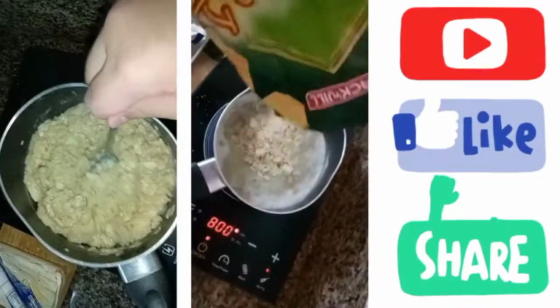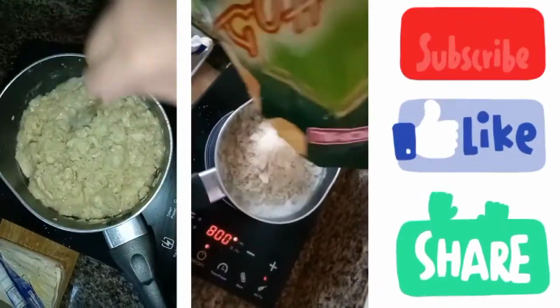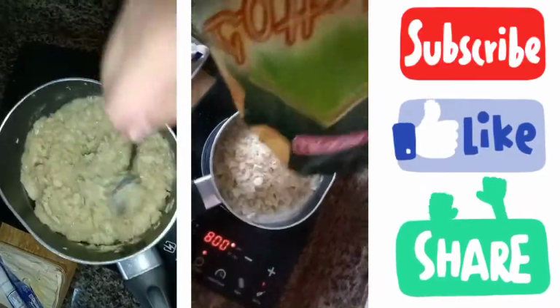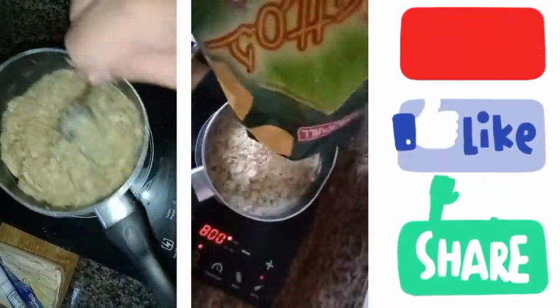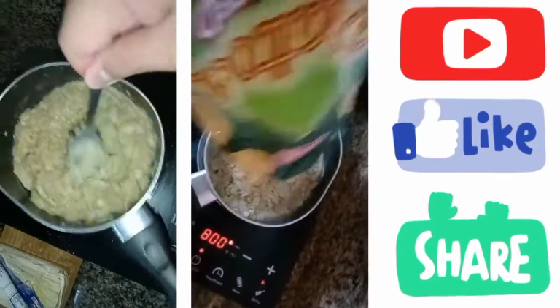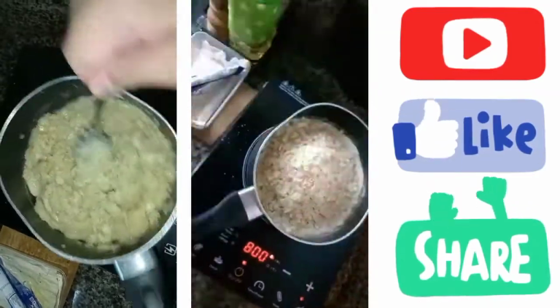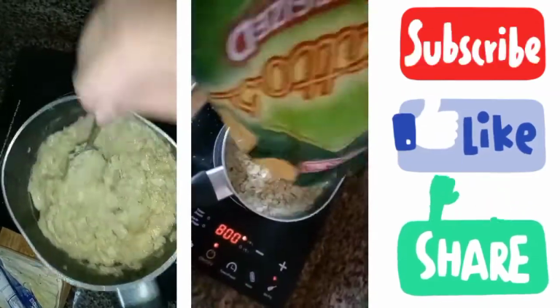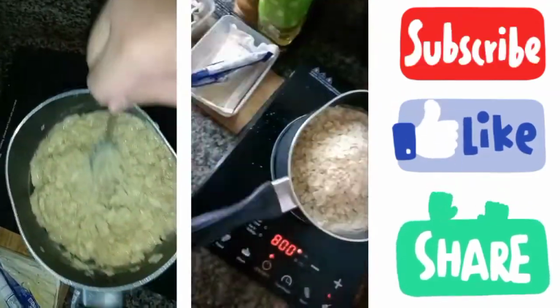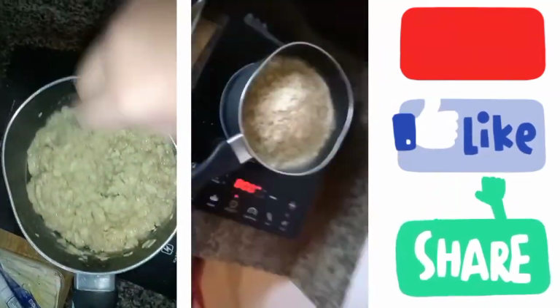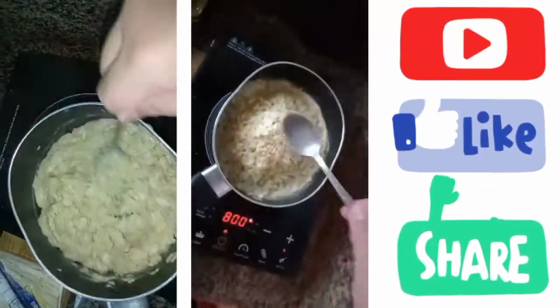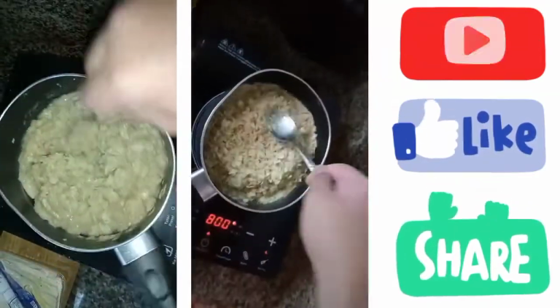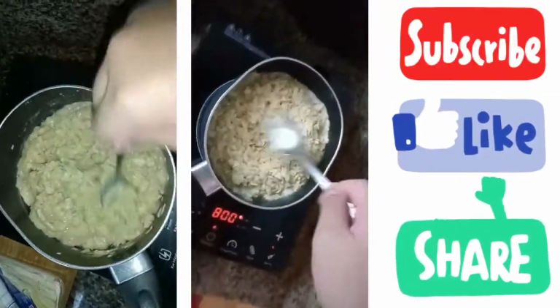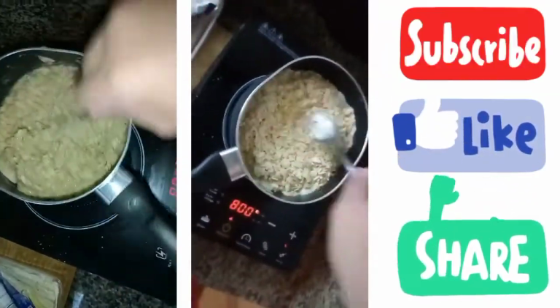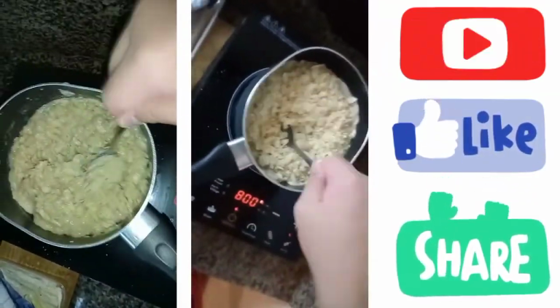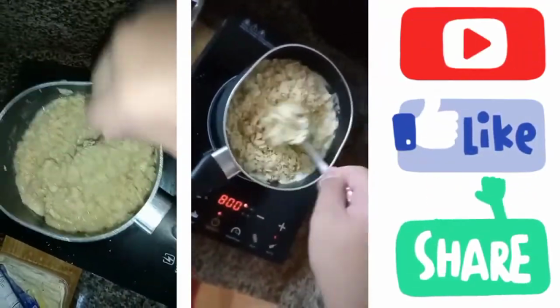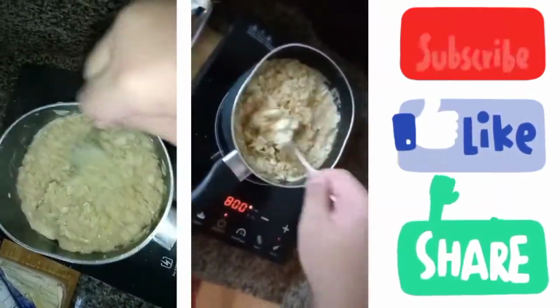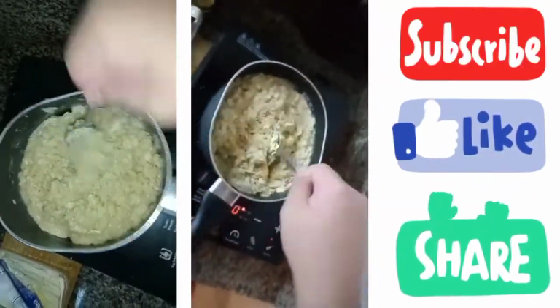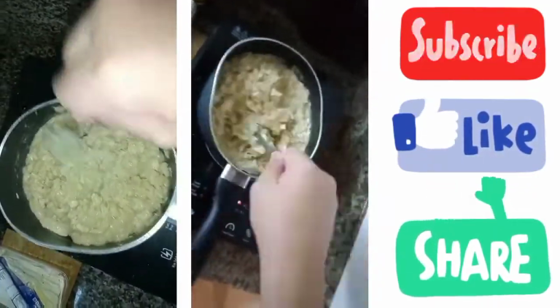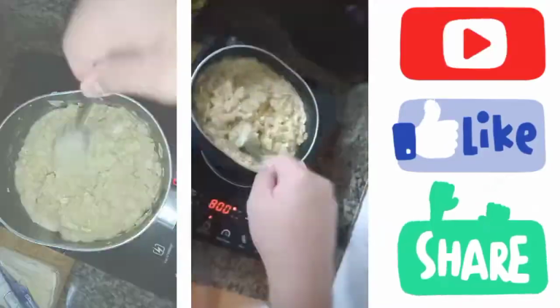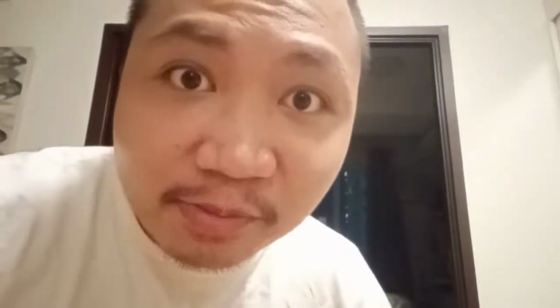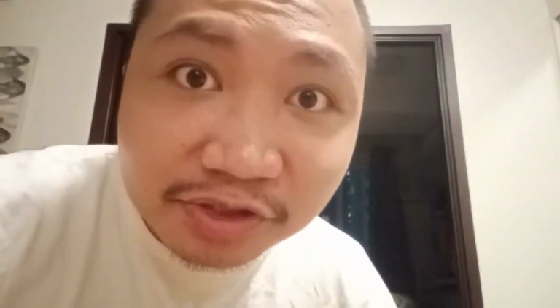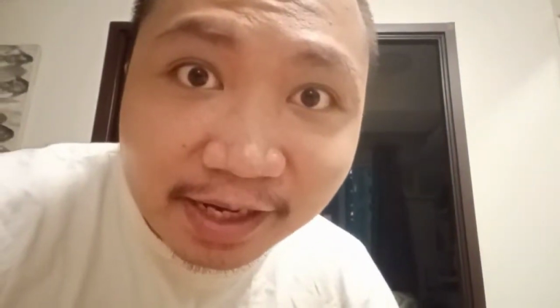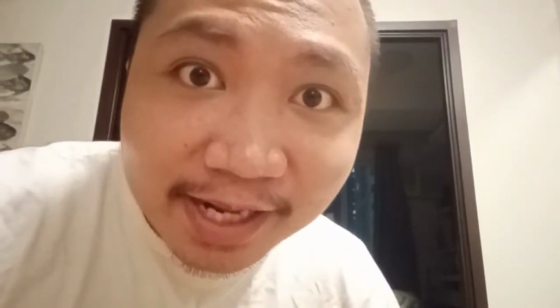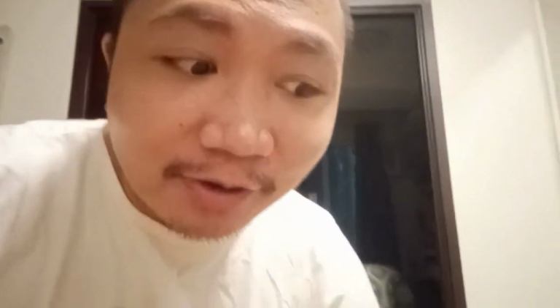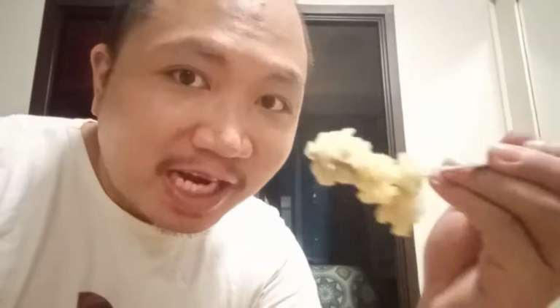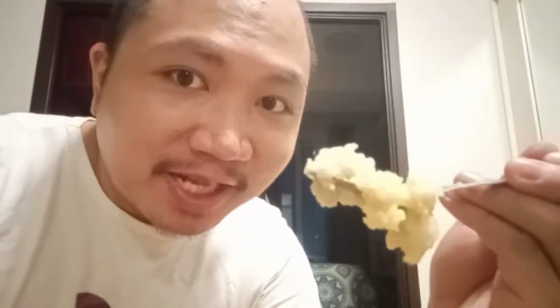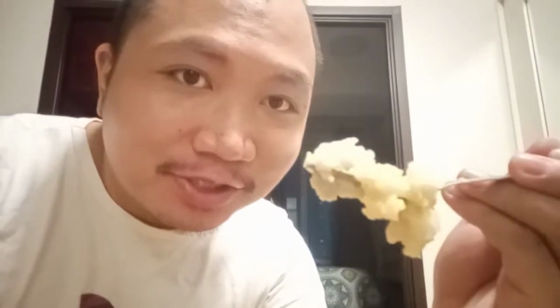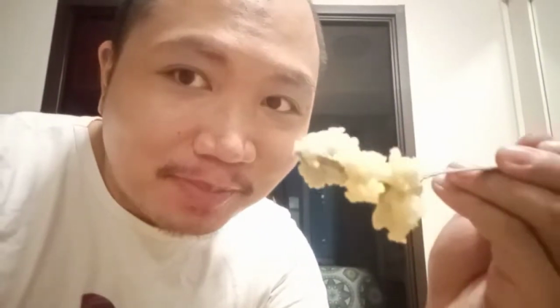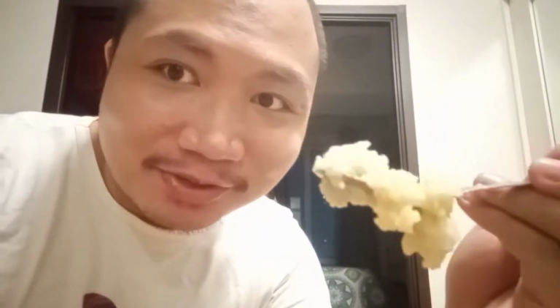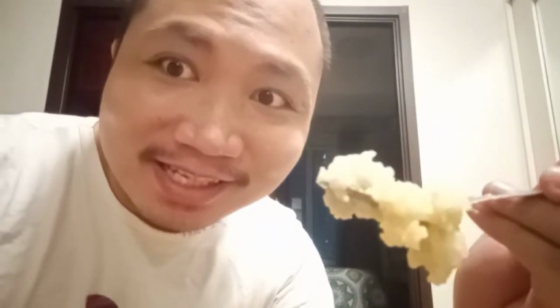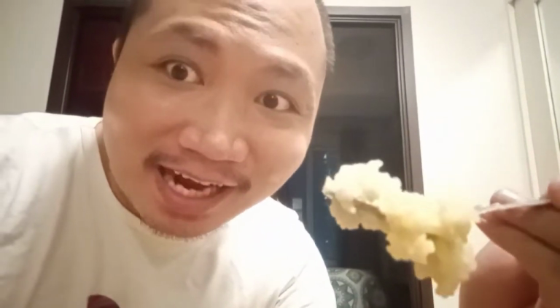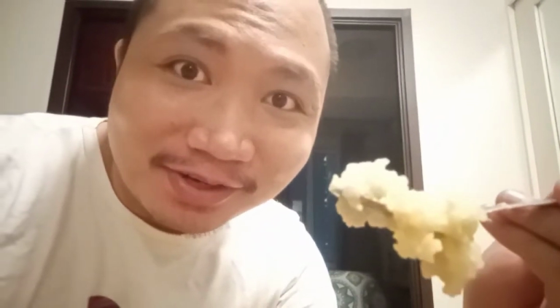This is getting pretty thick, just like what I planned on doing. This is starting to get the consistency that I want. This is good. Alright, I'm going to try it out right now. Mashed potatoes using Piattos. Let's see how it goes.